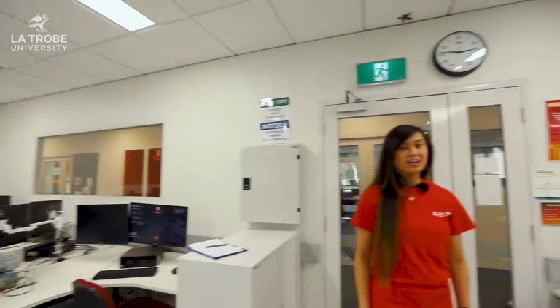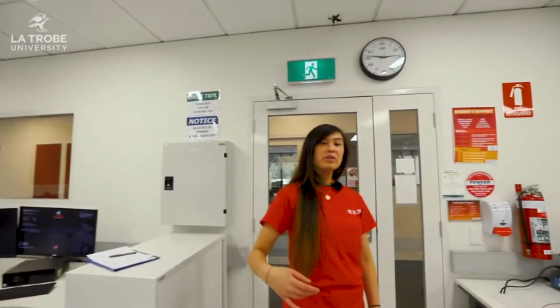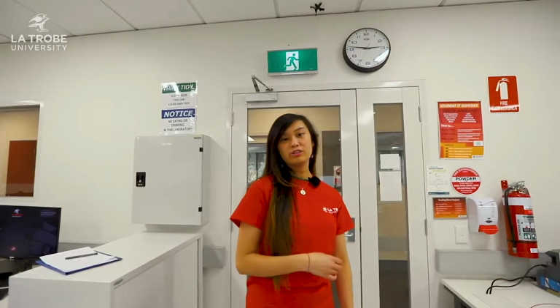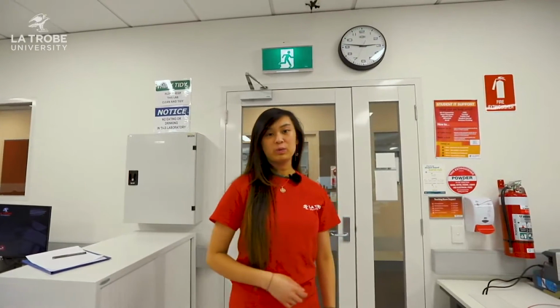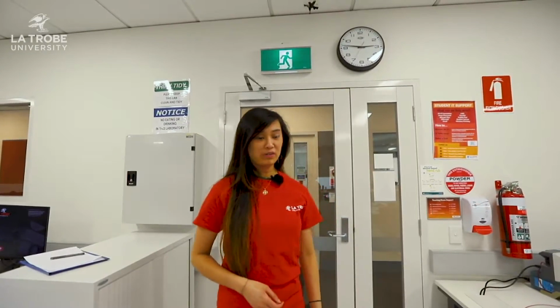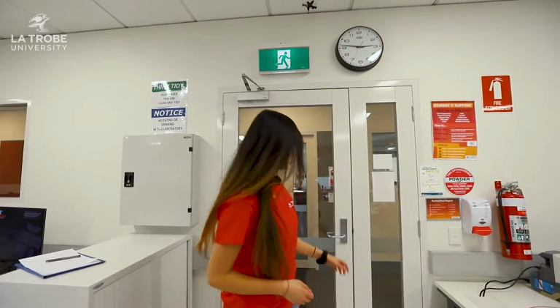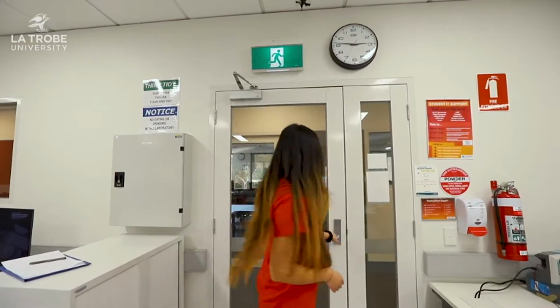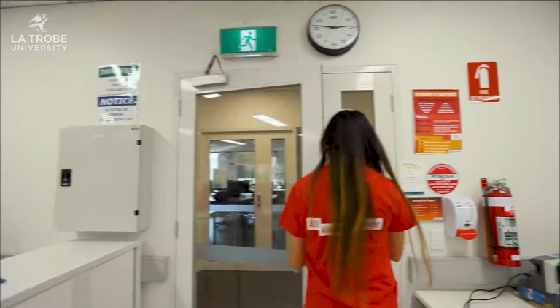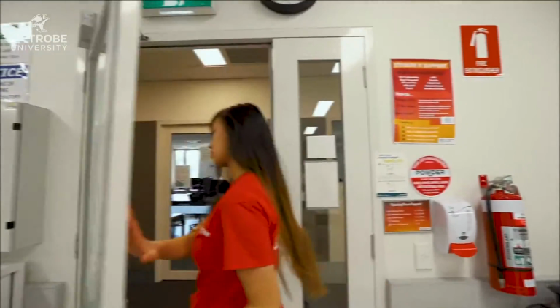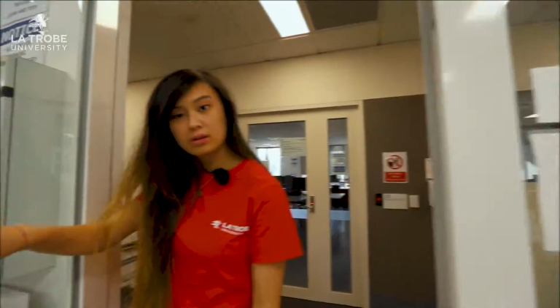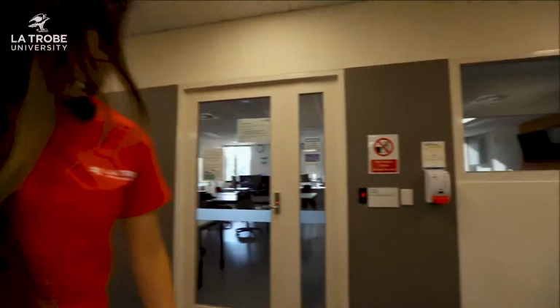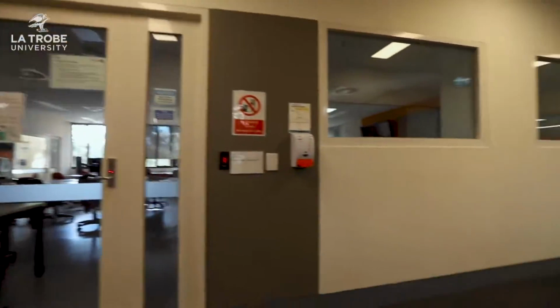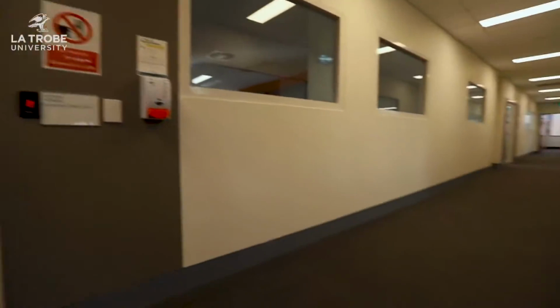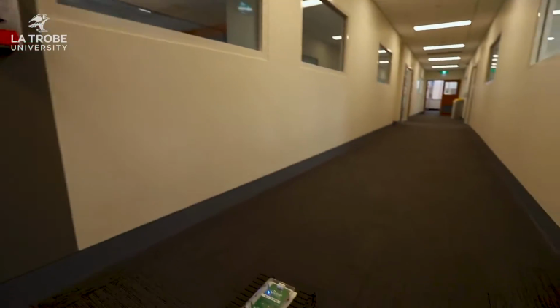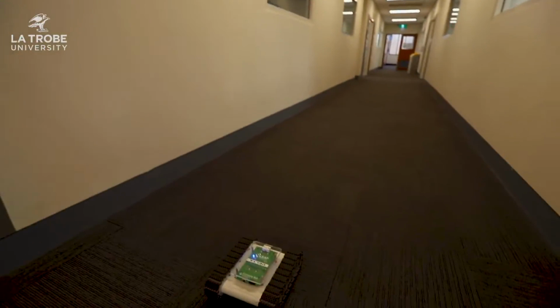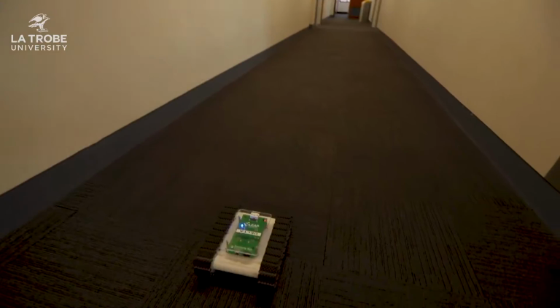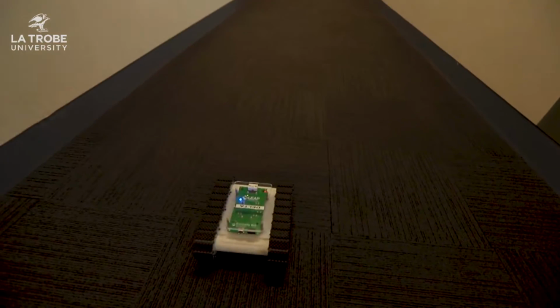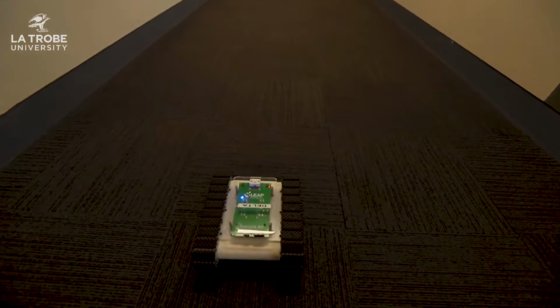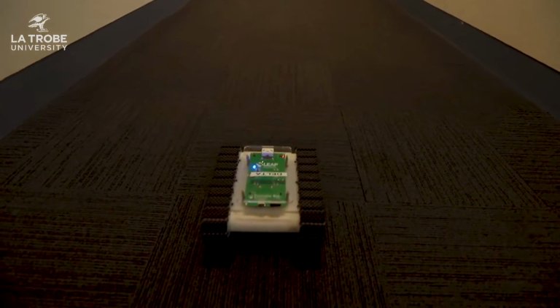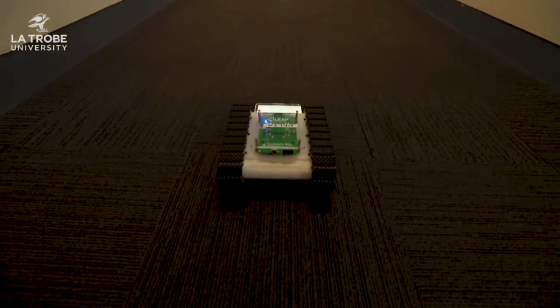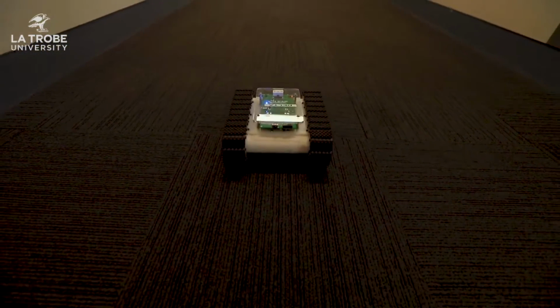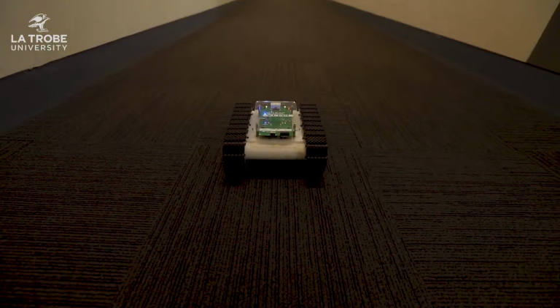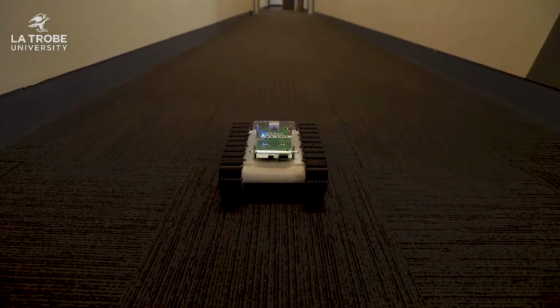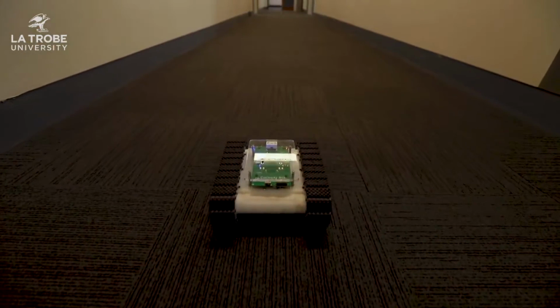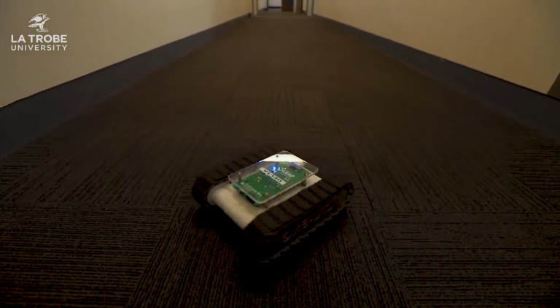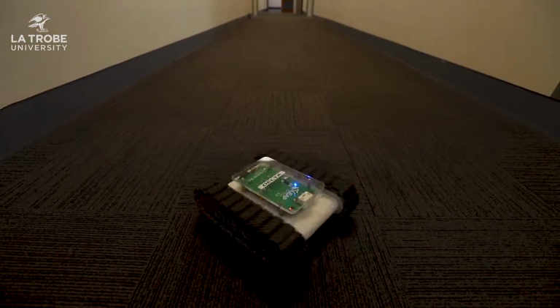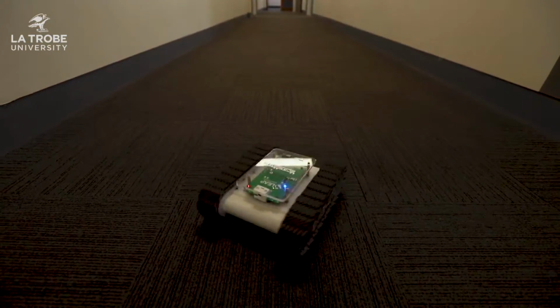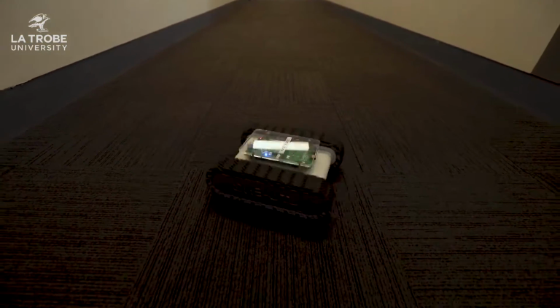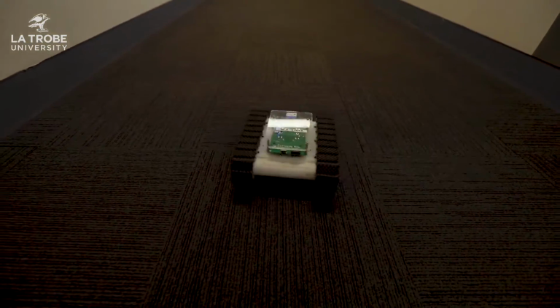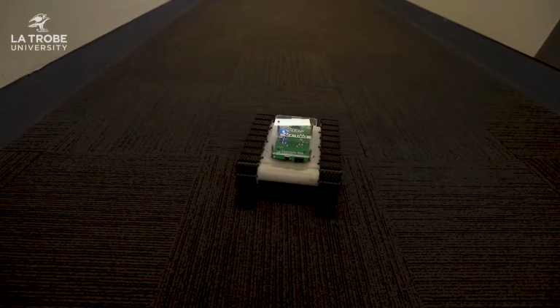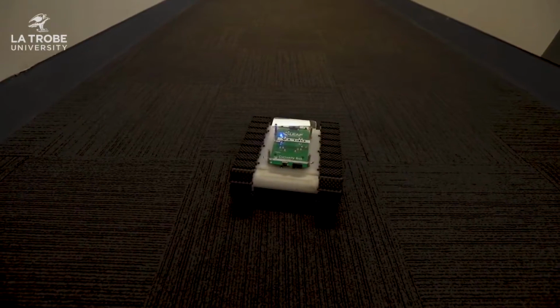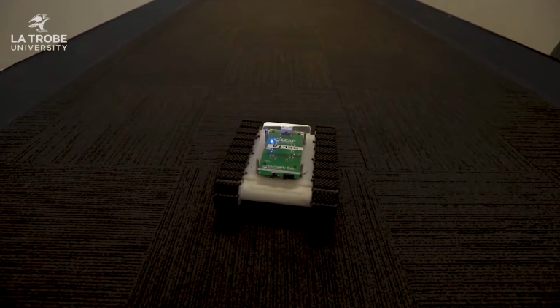Let me introduce you to one of my friends. Meet Delta. Hey Del, could you take us to the robotics labs? Awesome, lead the way.